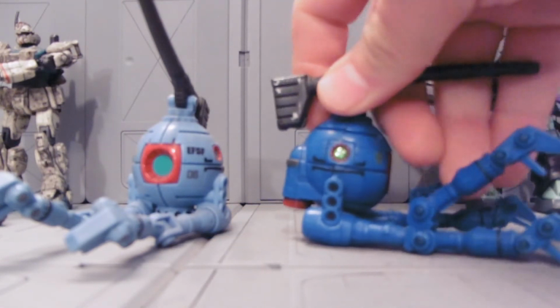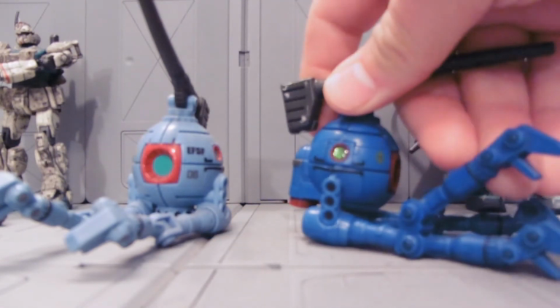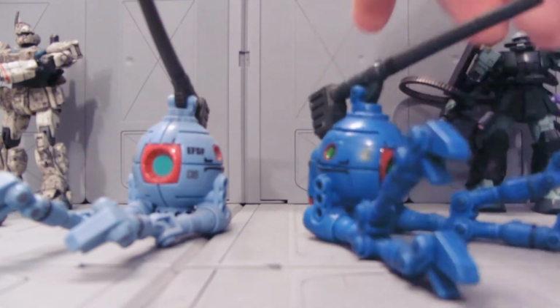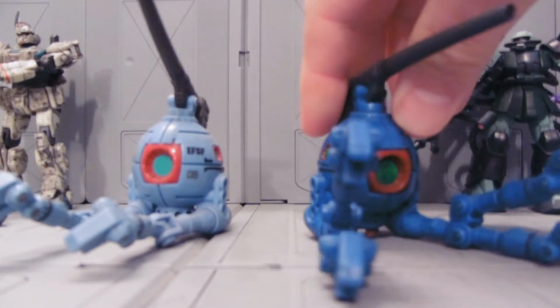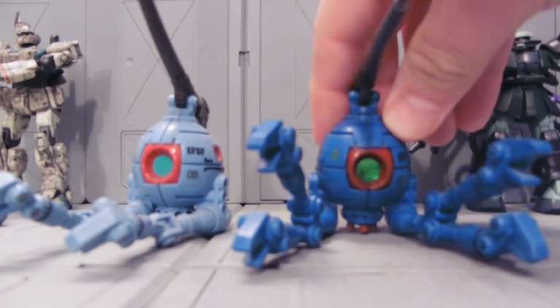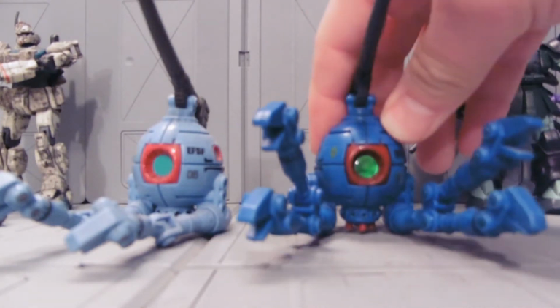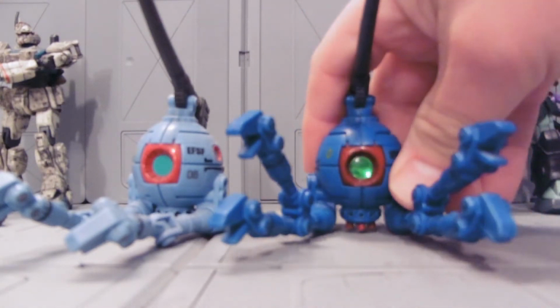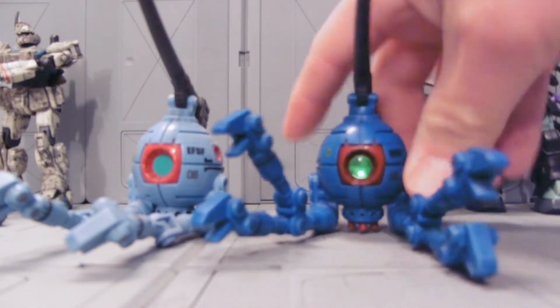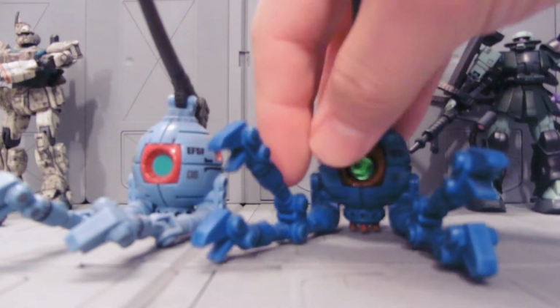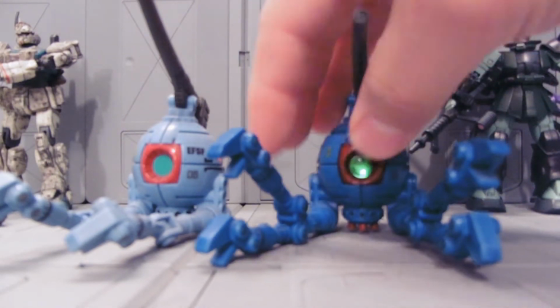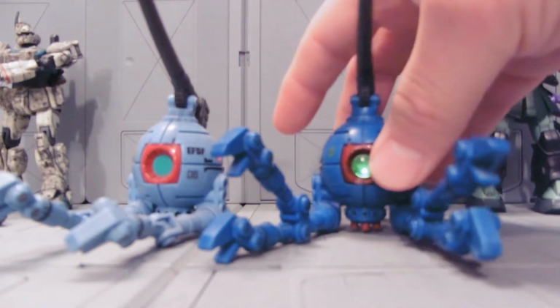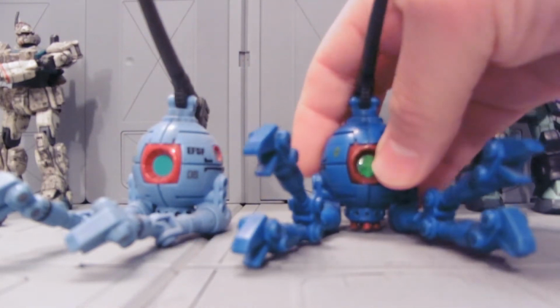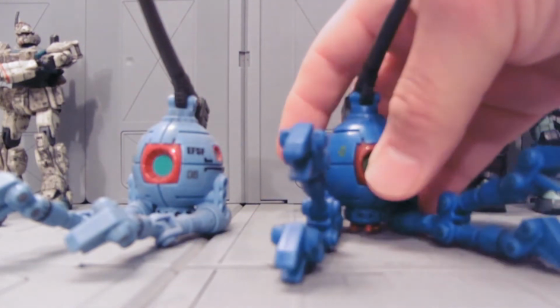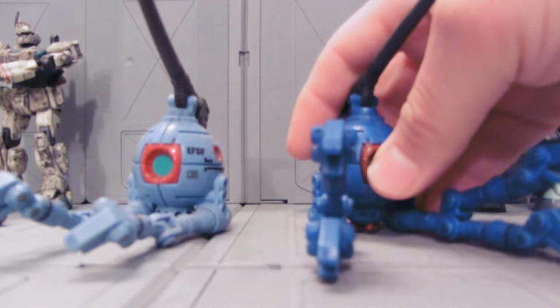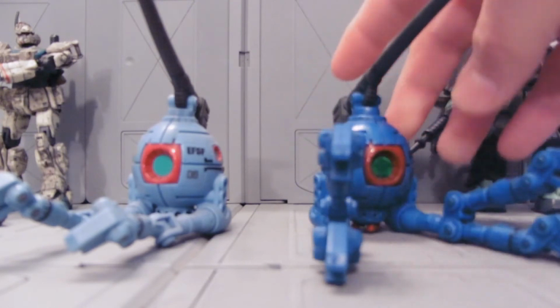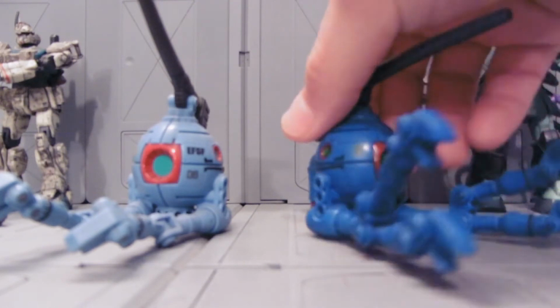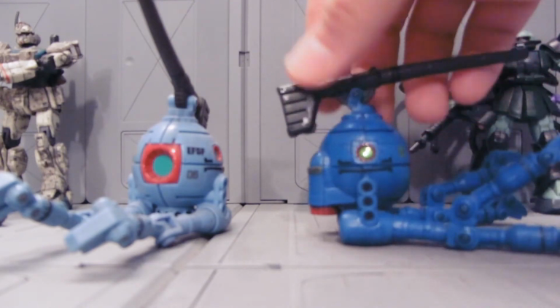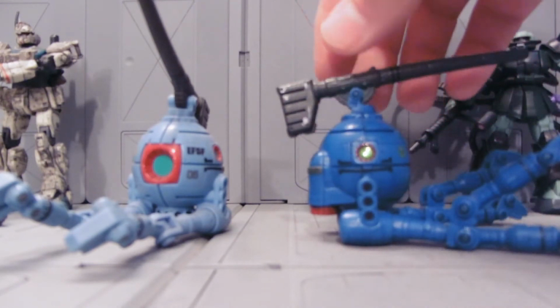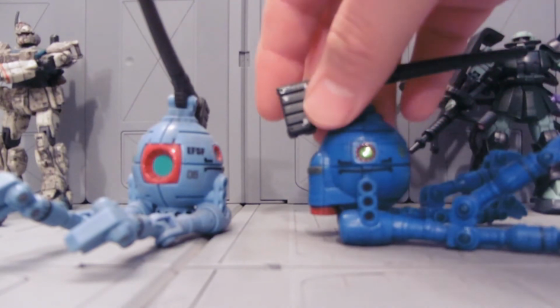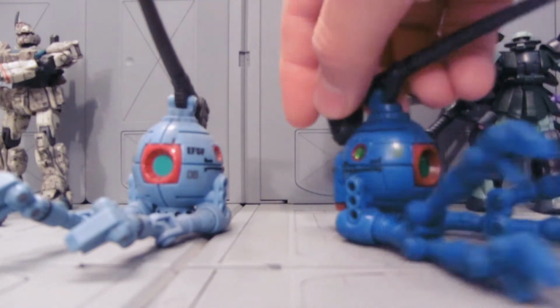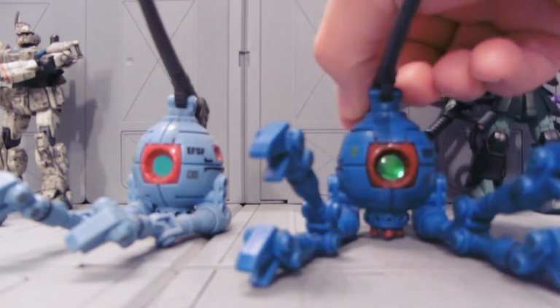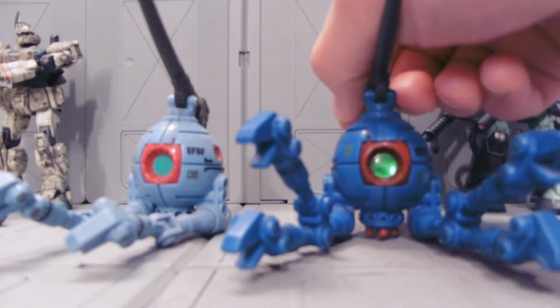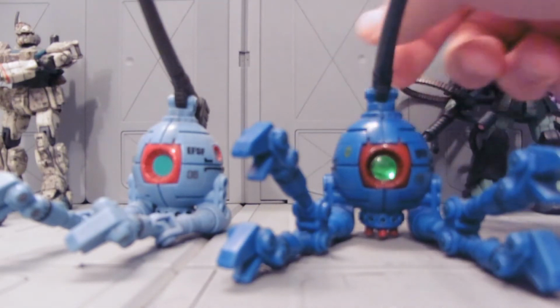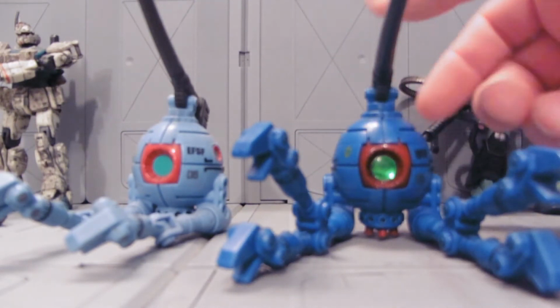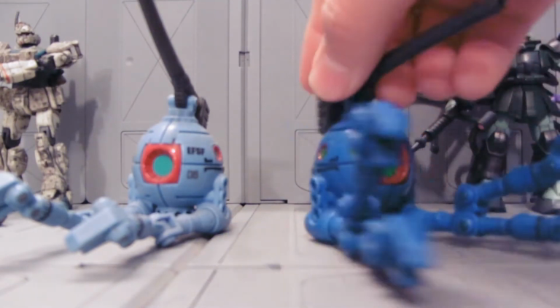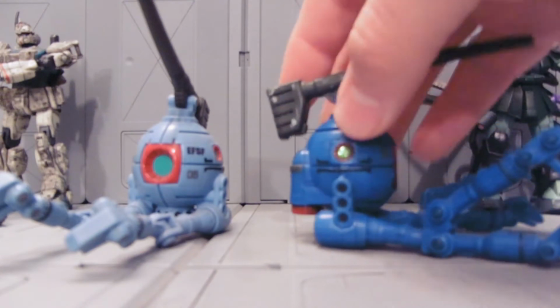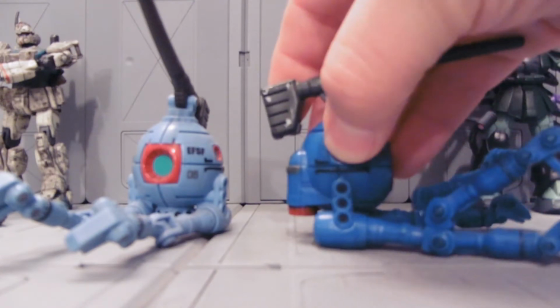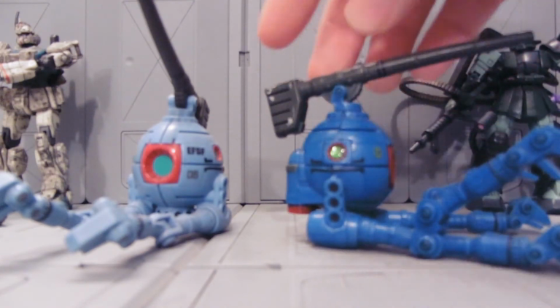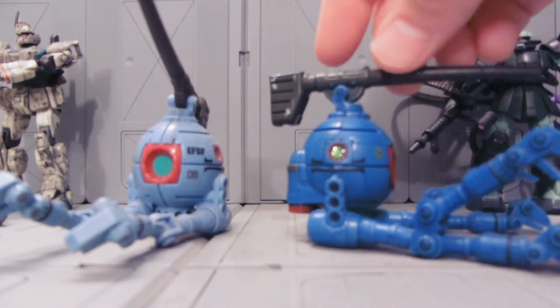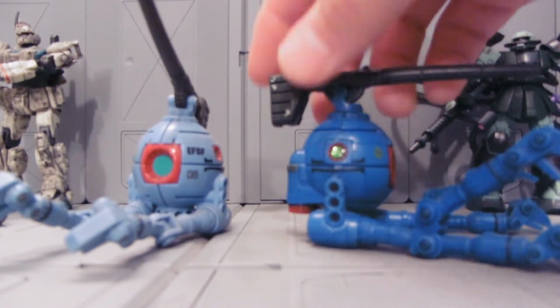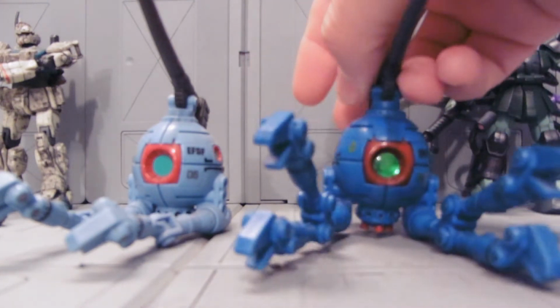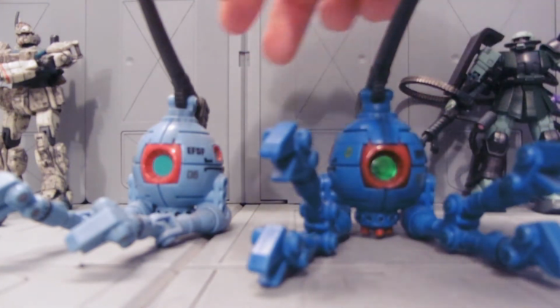I found them on eBay, they're really quite cheap, as long as you don't find the wrong seller, because they're just cheap stickers. I apply a little super glue where I'm putting the sticker, and that works out quite well.